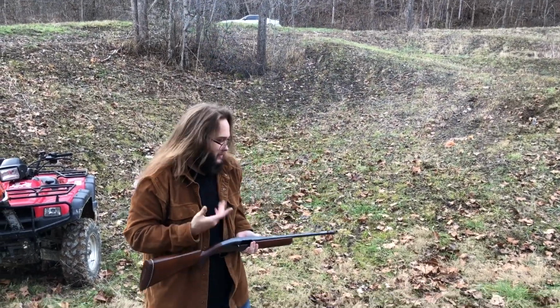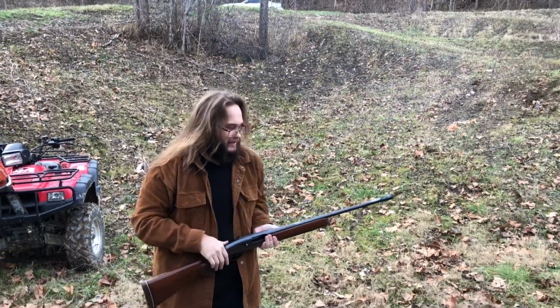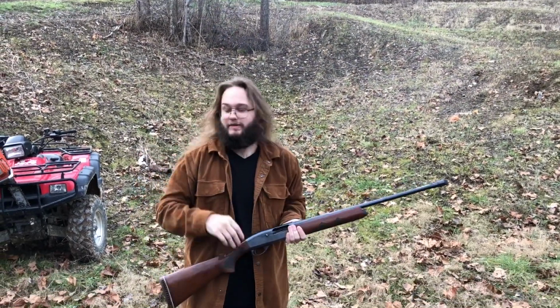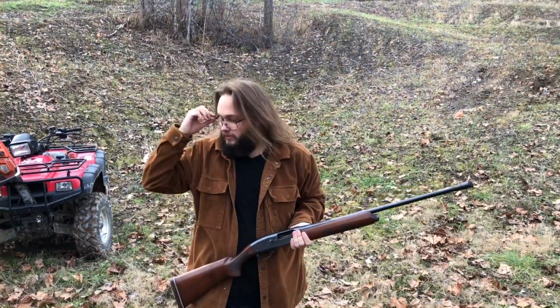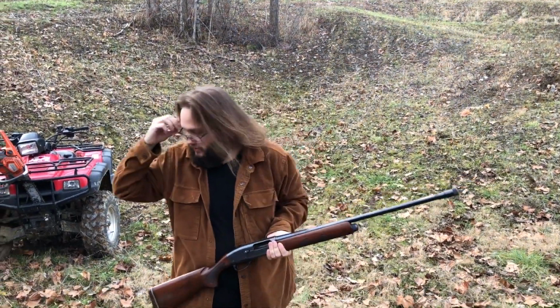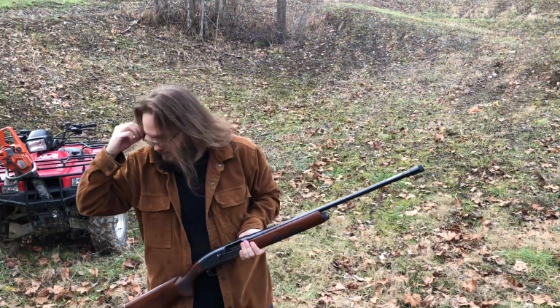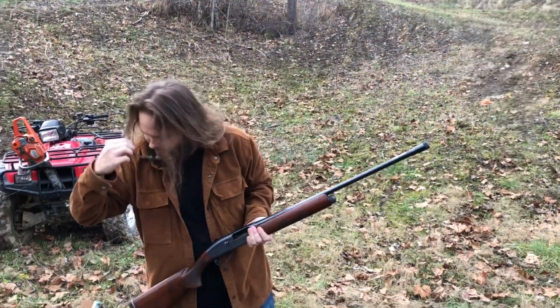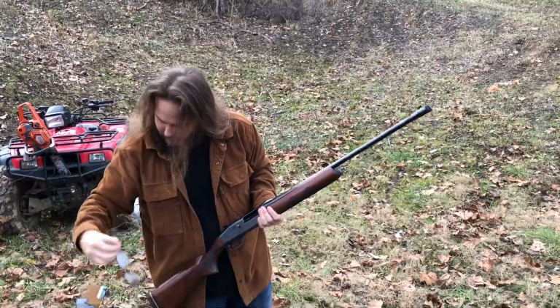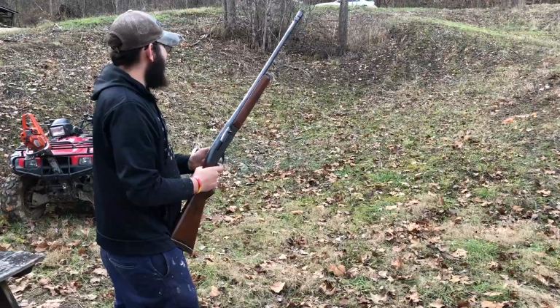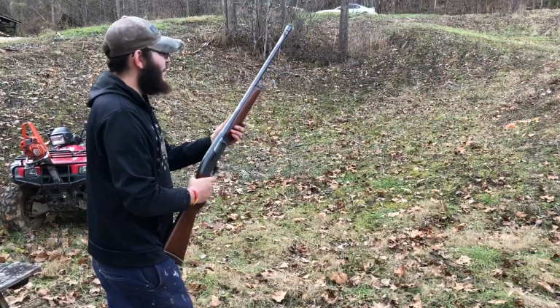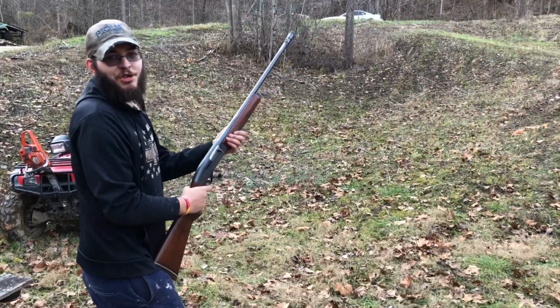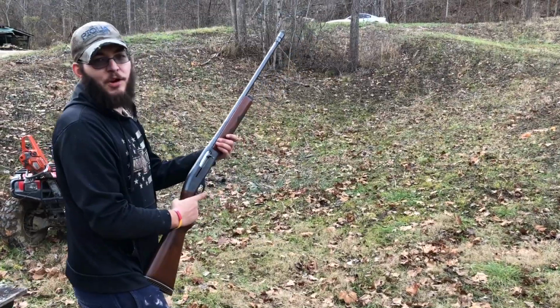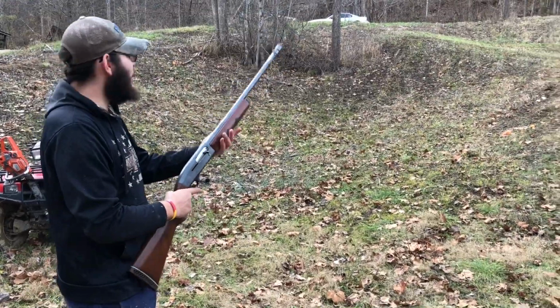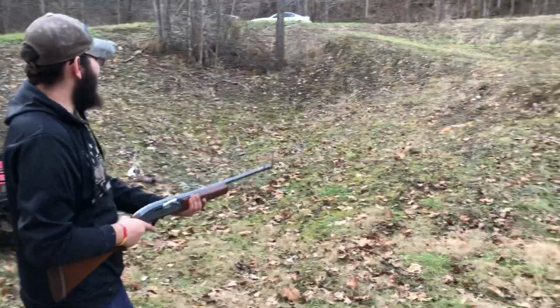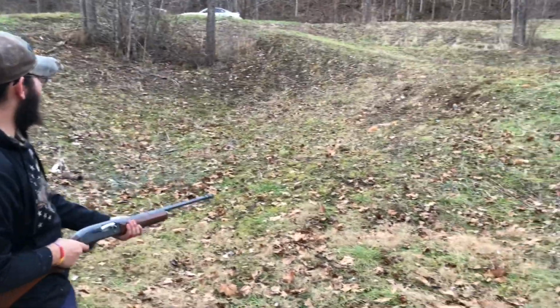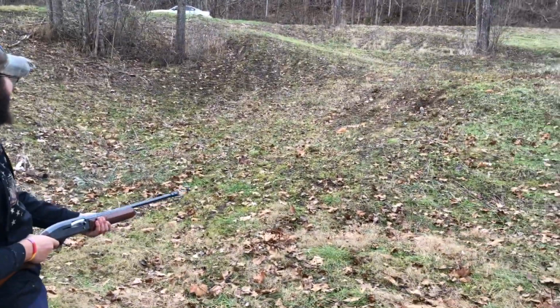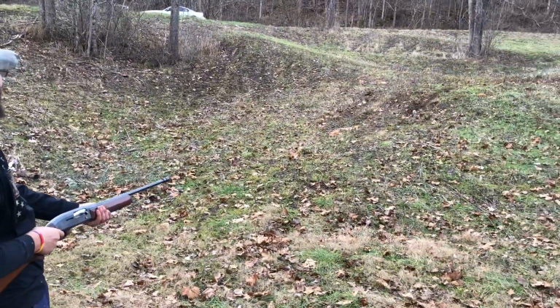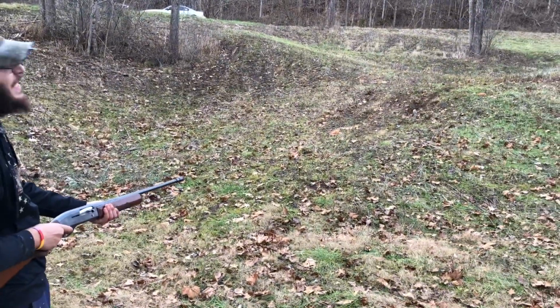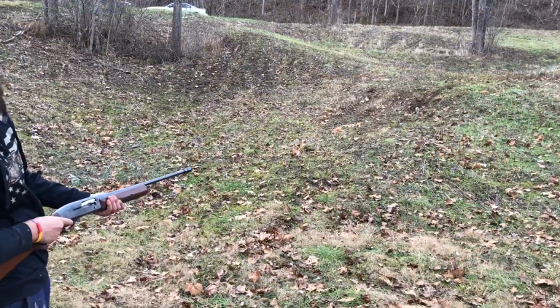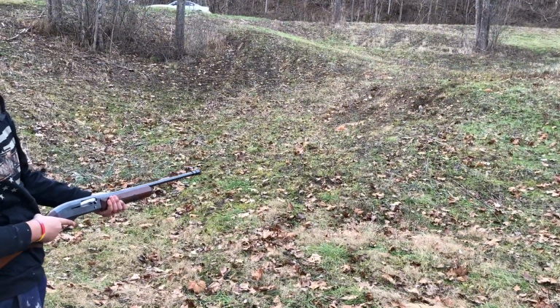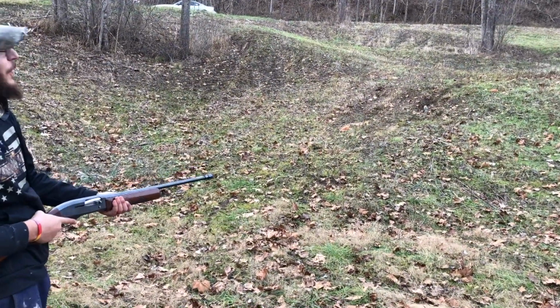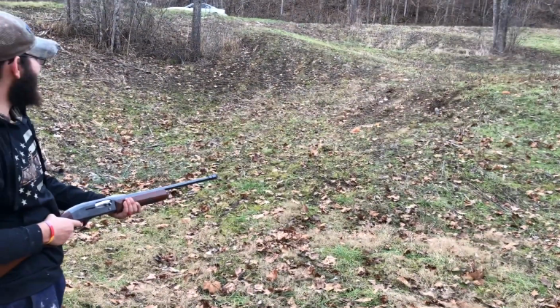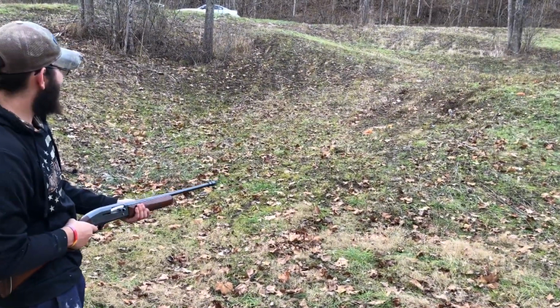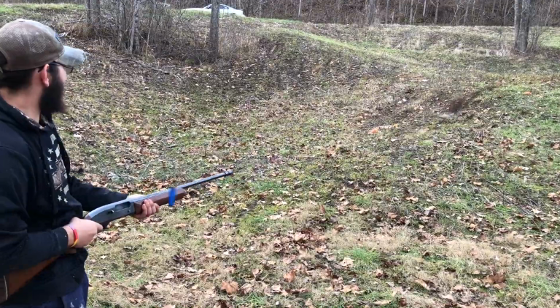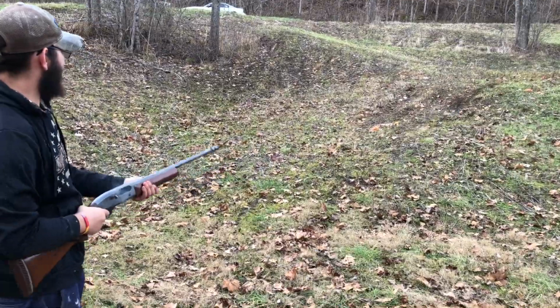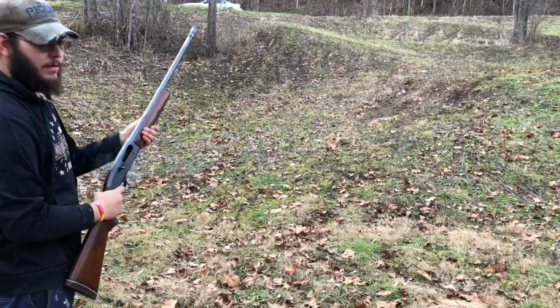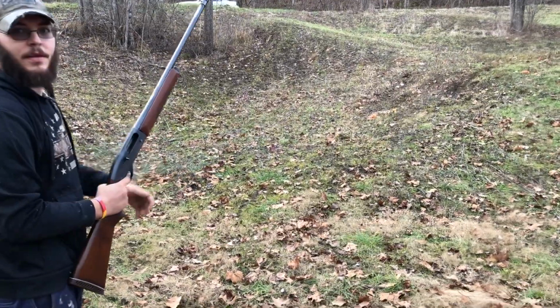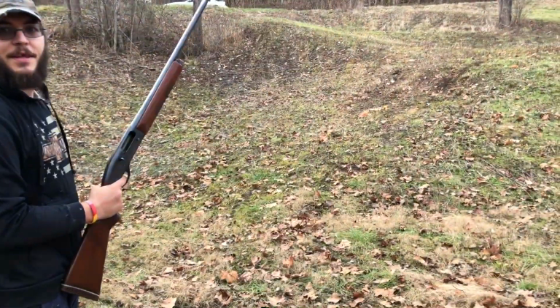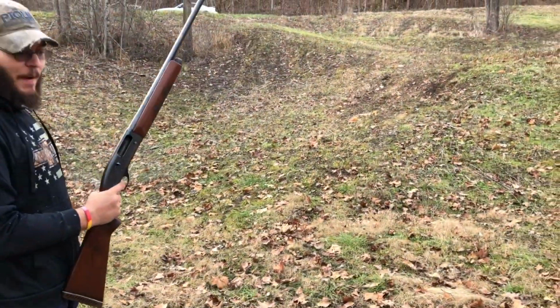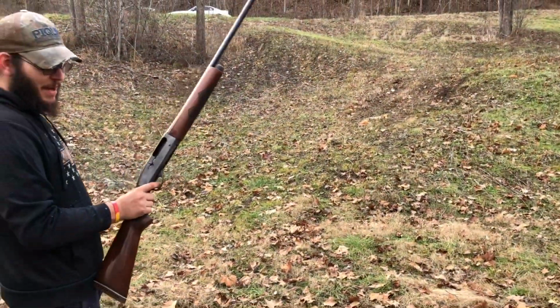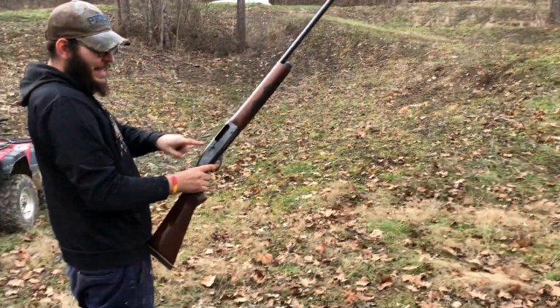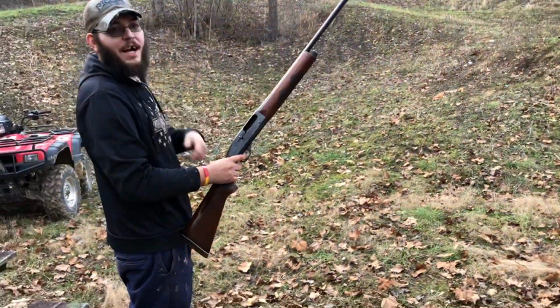I'll take it. Let's see if I can't shoot that little white dude from the hip. That's the safety. You hit it from the hip and it cycled!